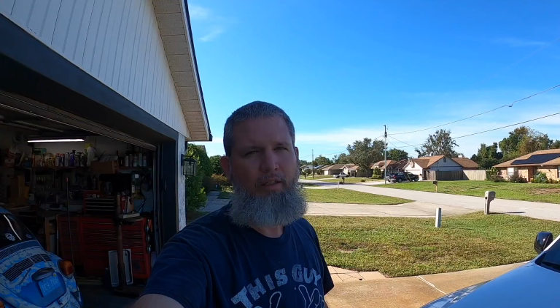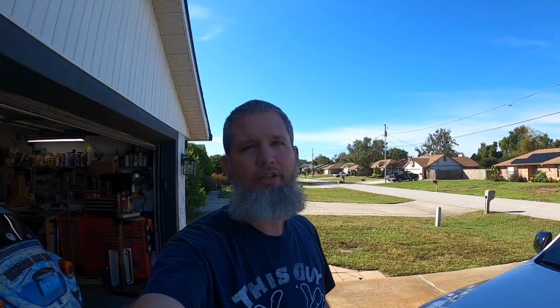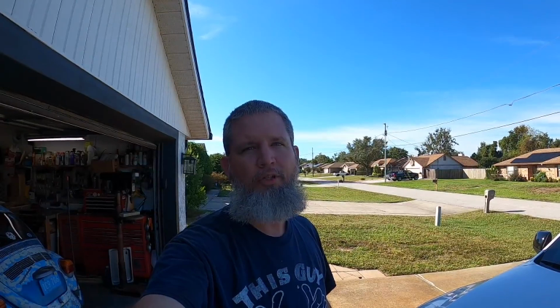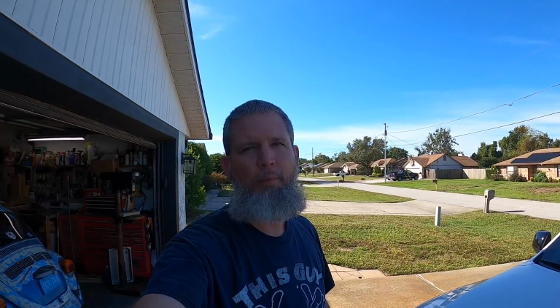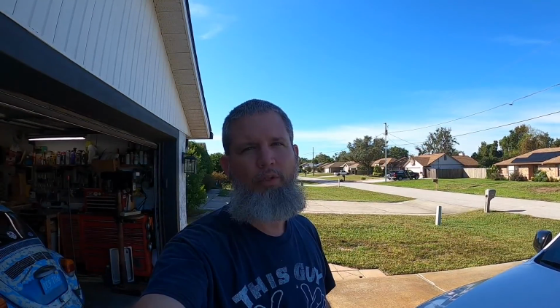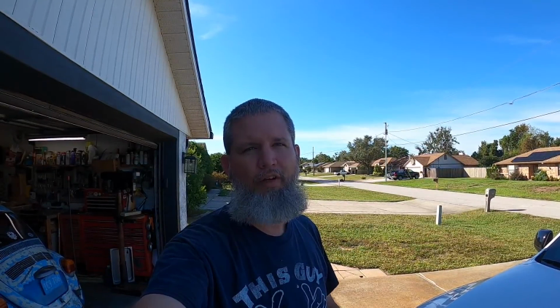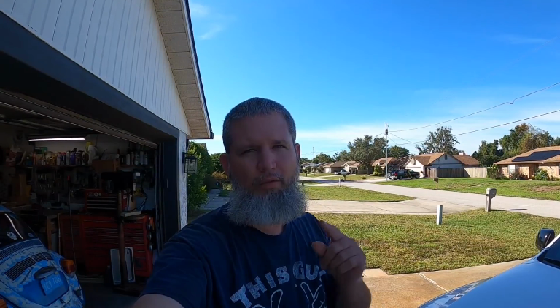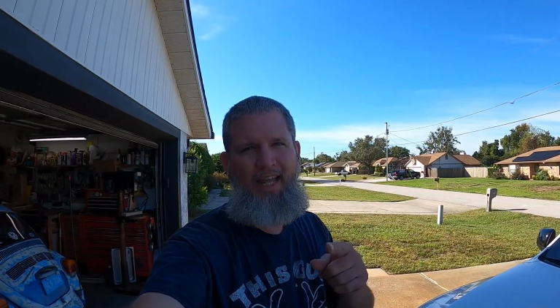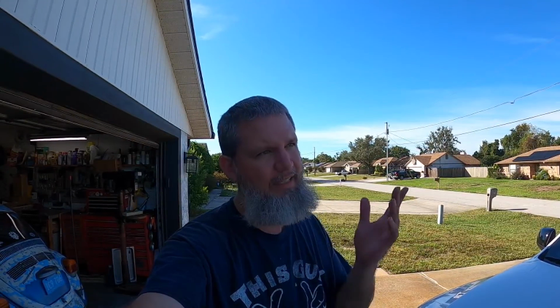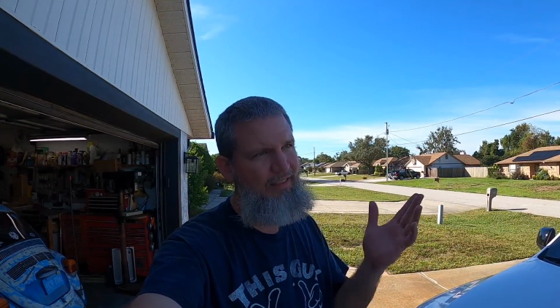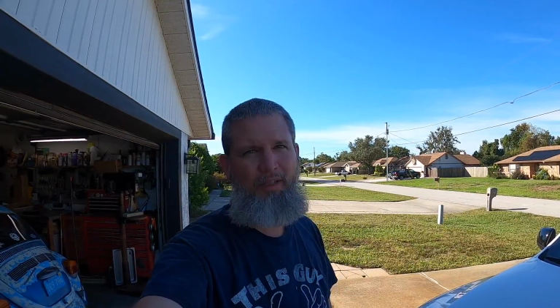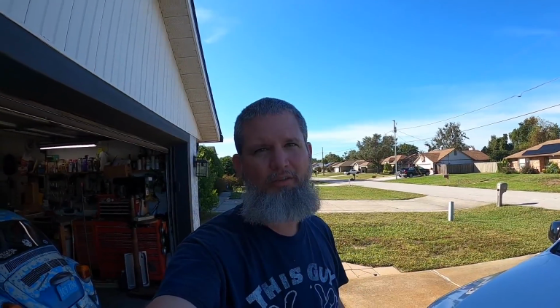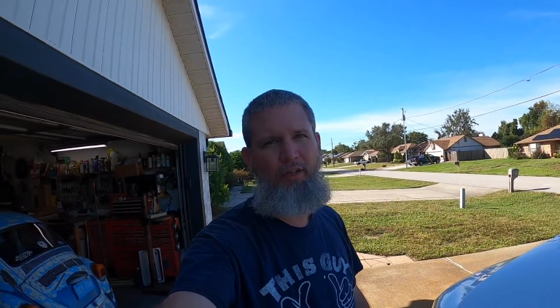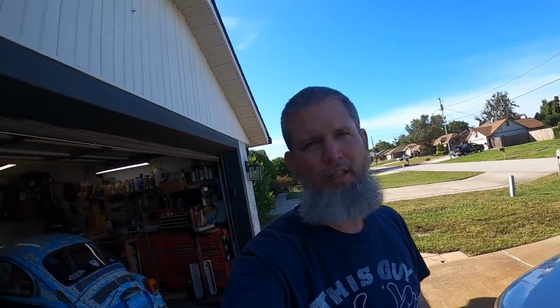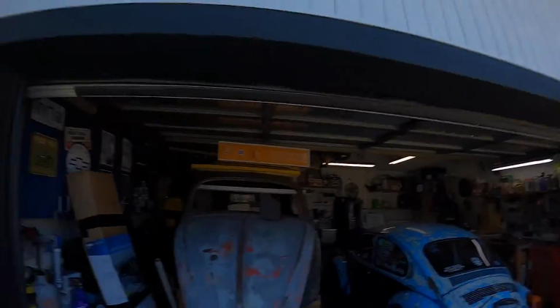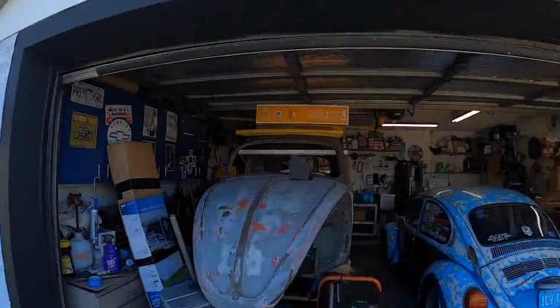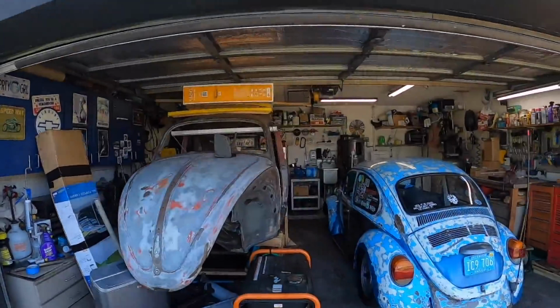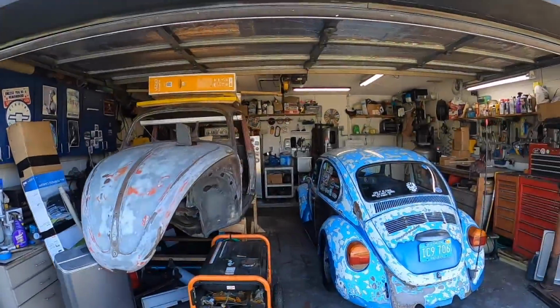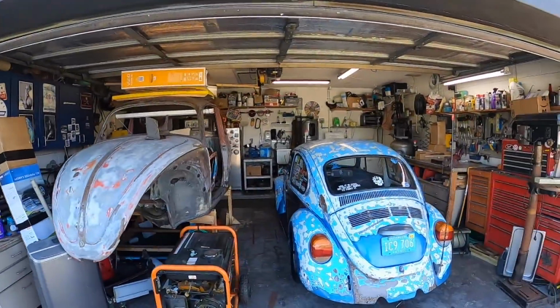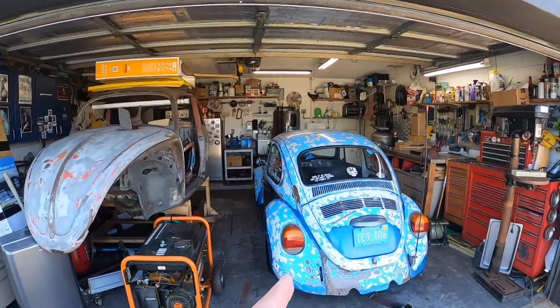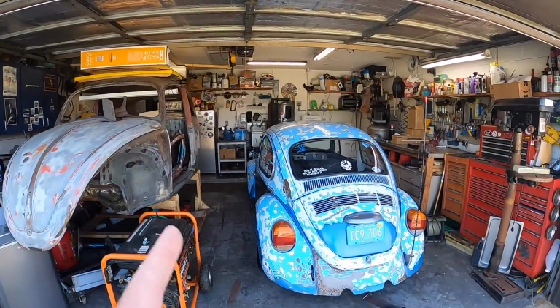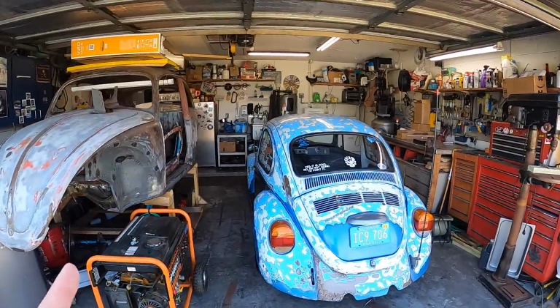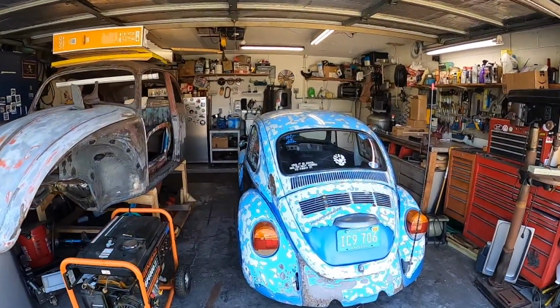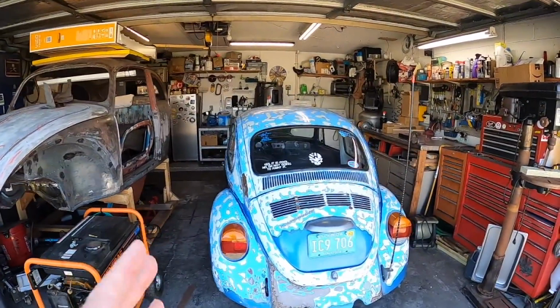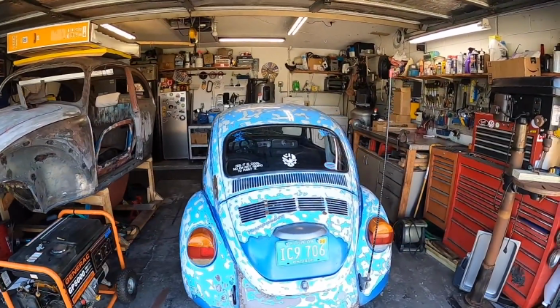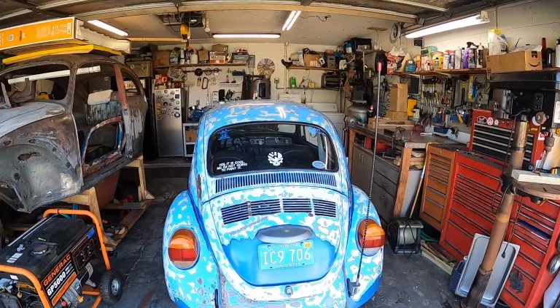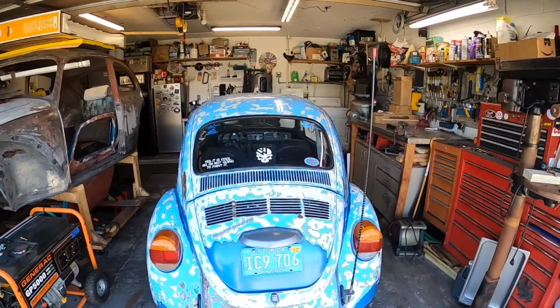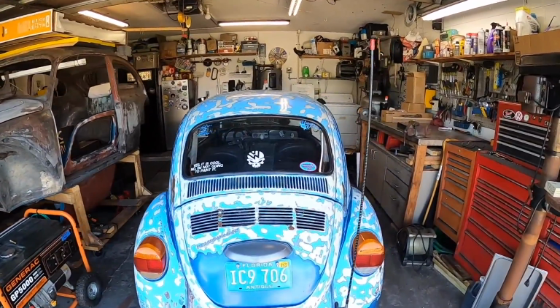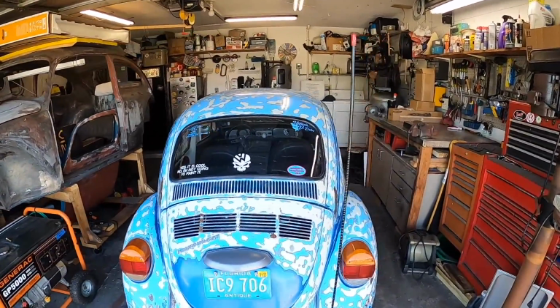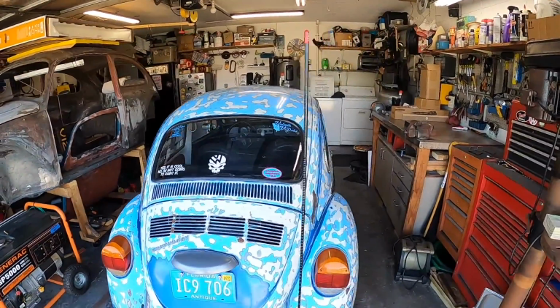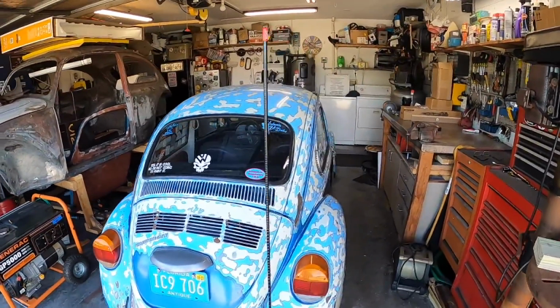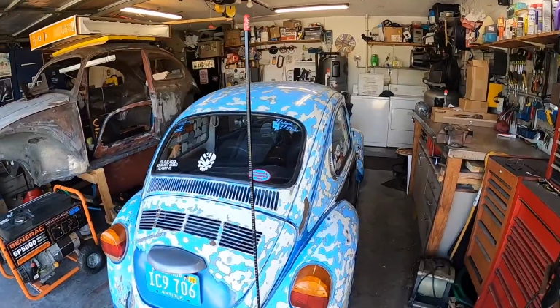Hey YouTubians, welcome back to another video. Today something a little different. In this channel, we normally work on Volkswagens. This is Jawbreaker, the 1973 Volkswagen Beetle.